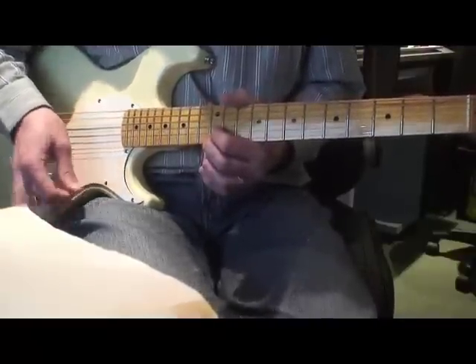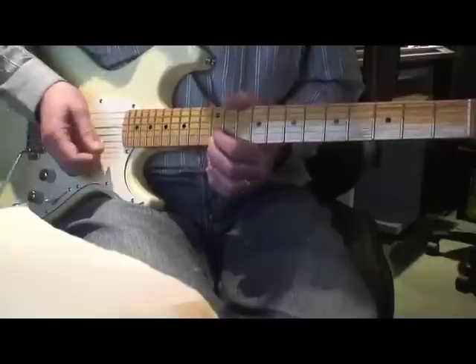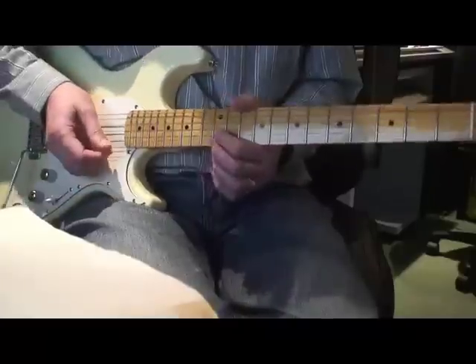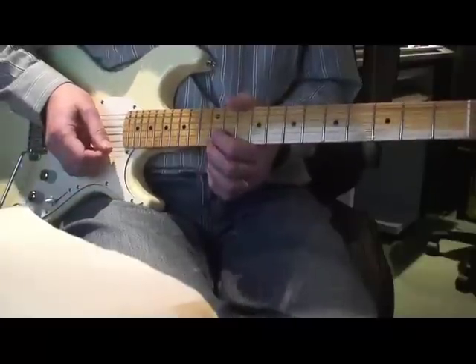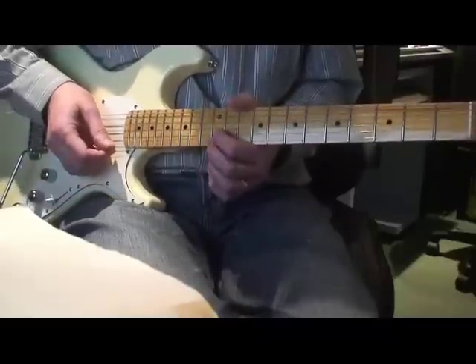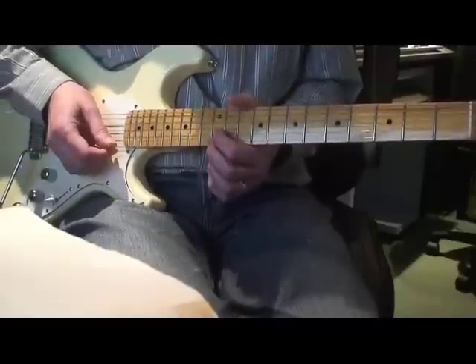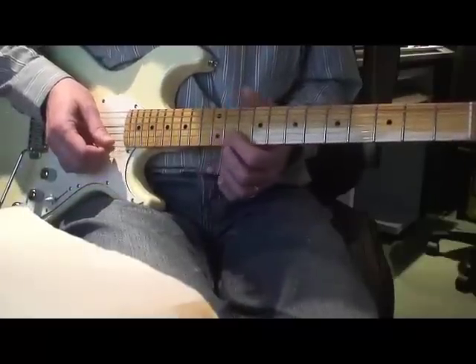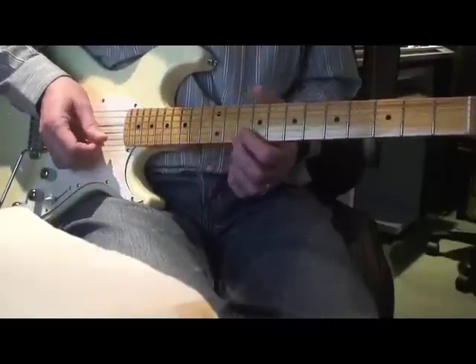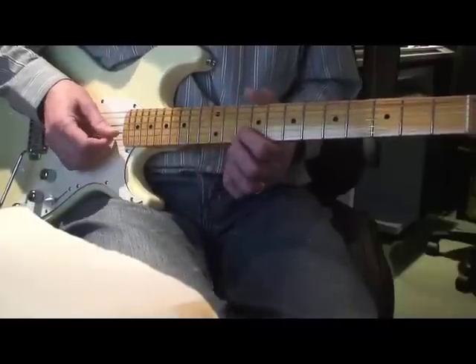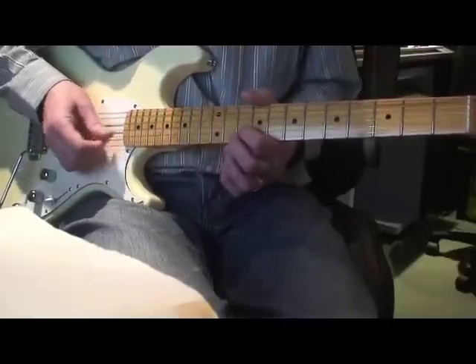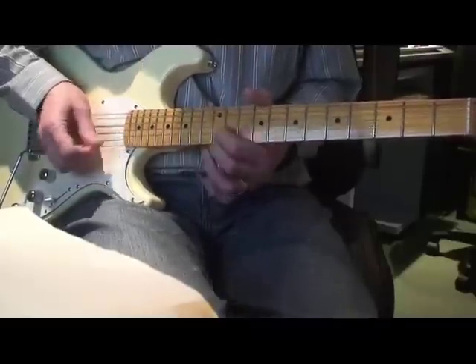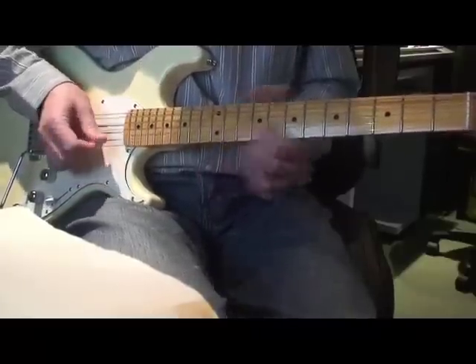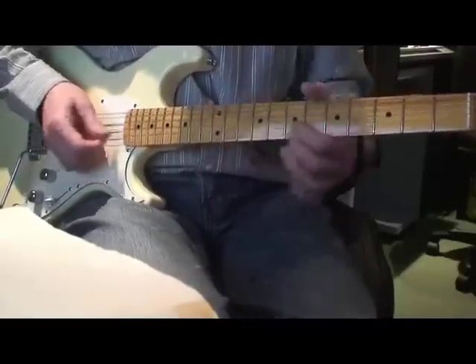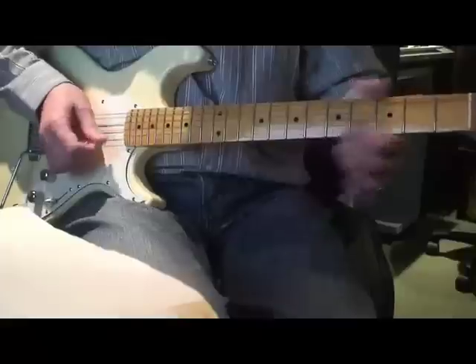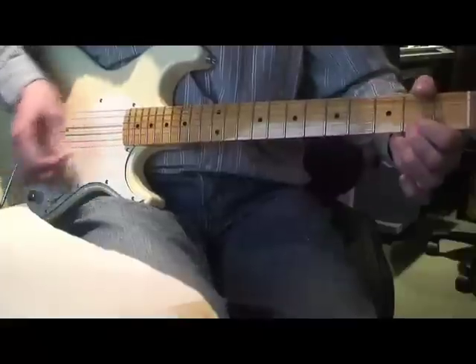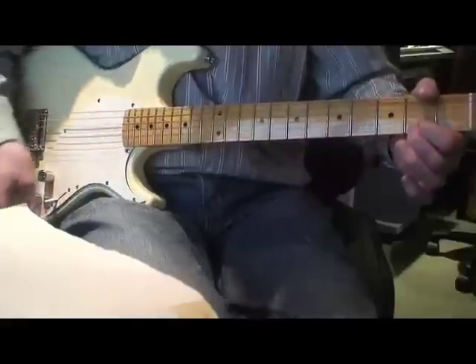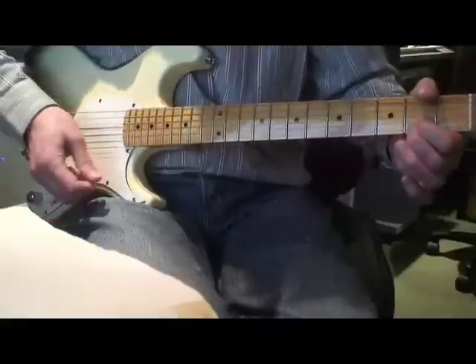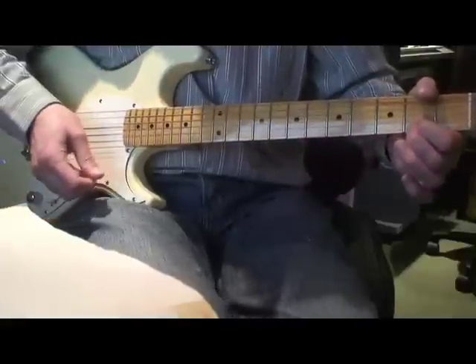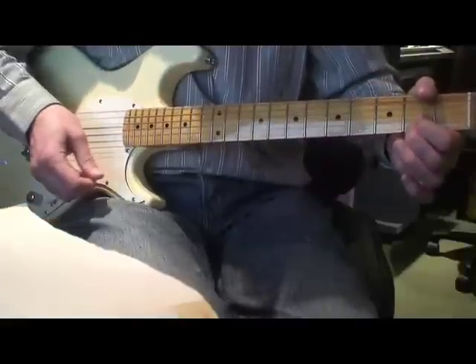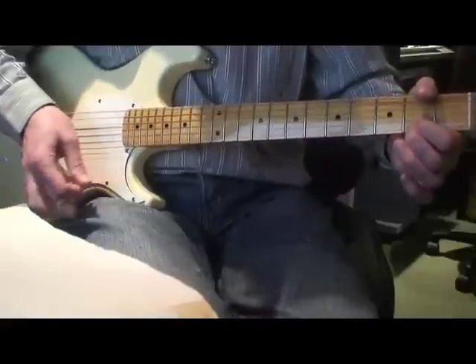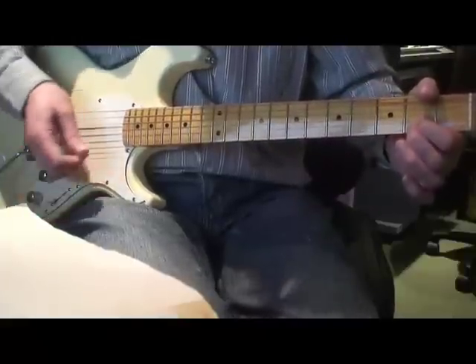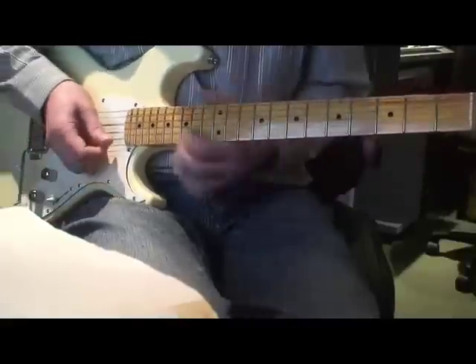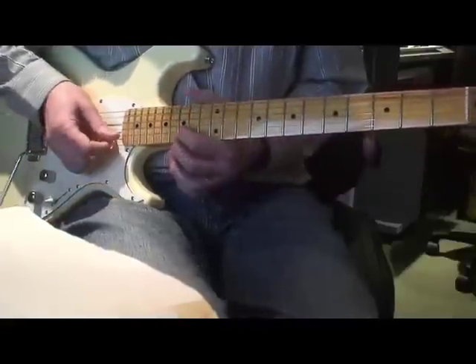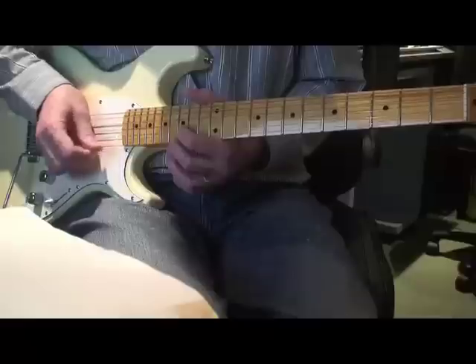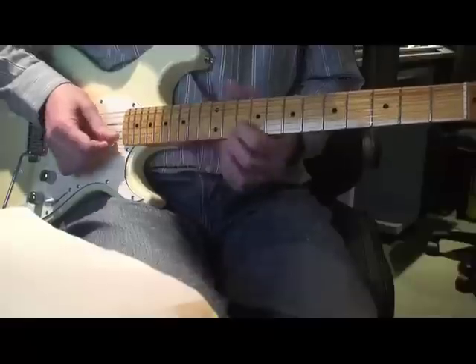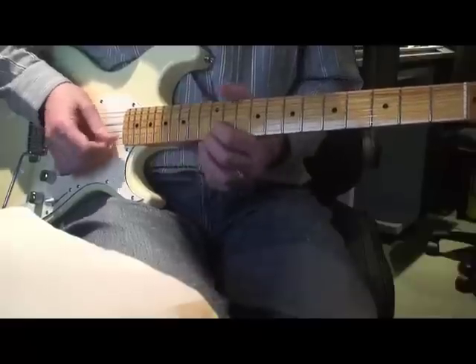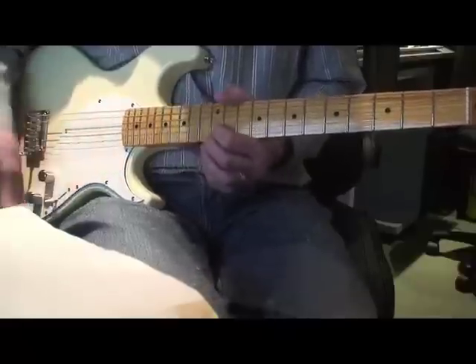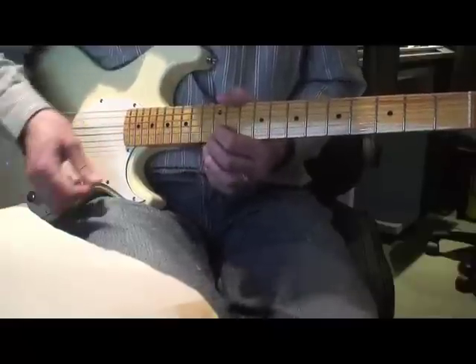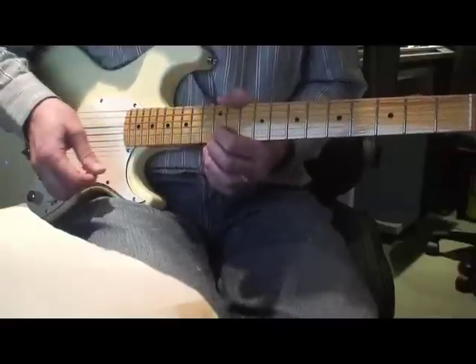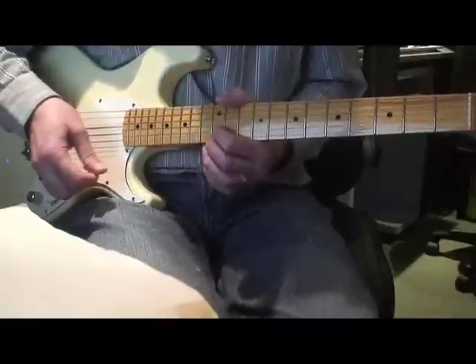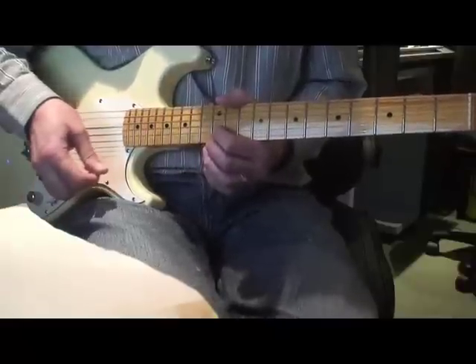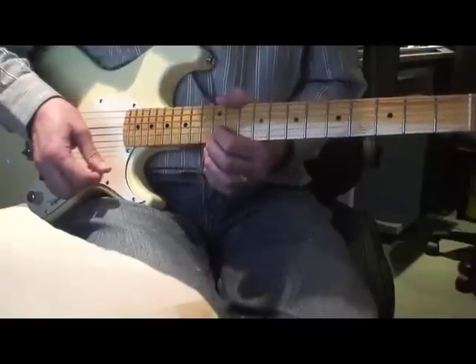Then you can do the first little pattern again, but leading off with a single tenth fret B, and then the upper pattern again.